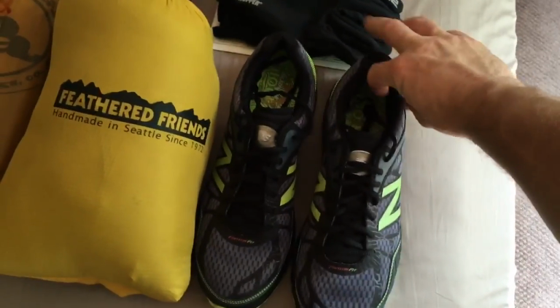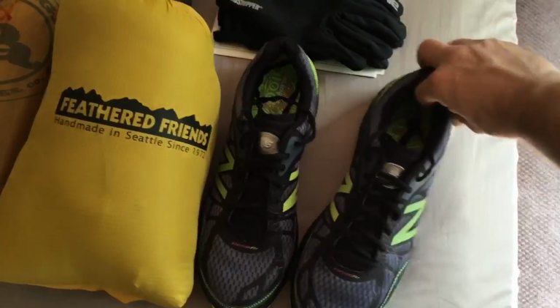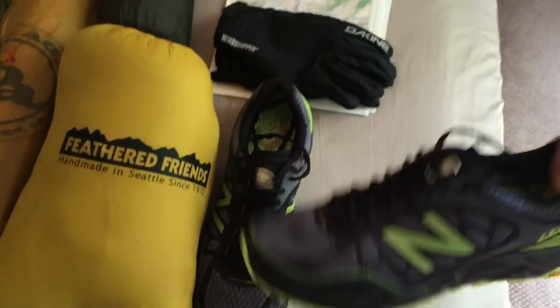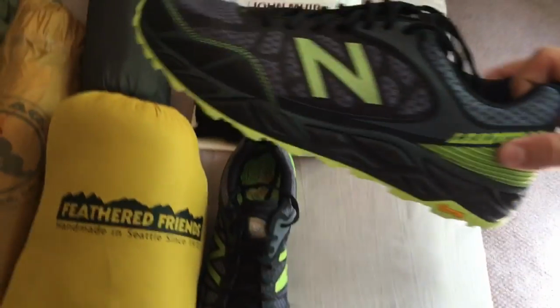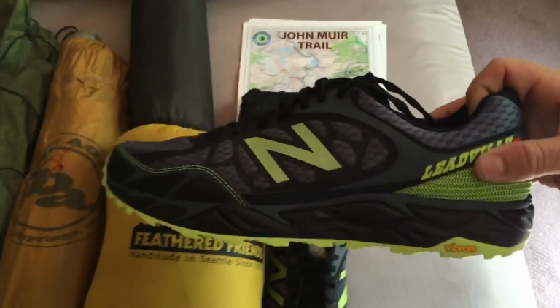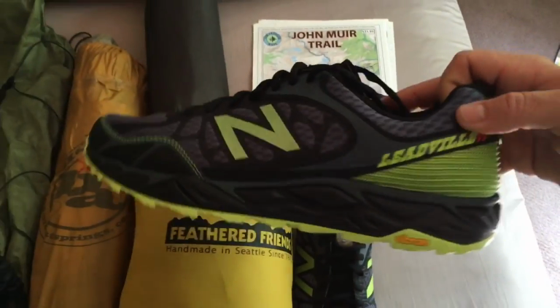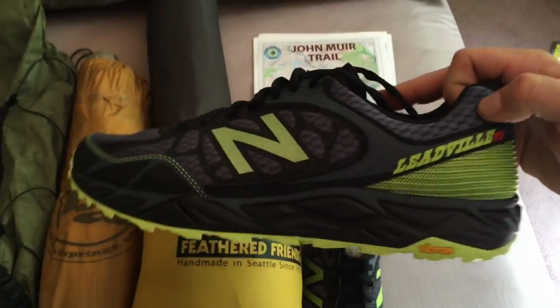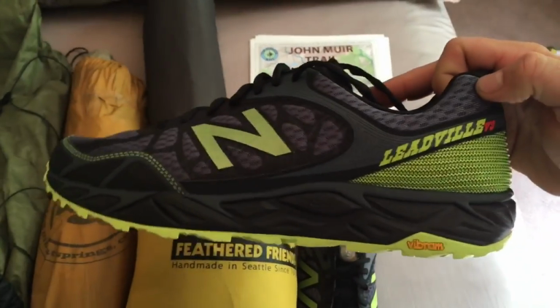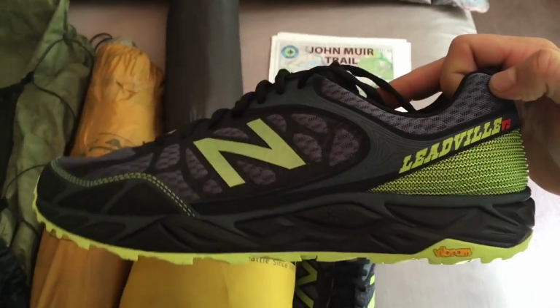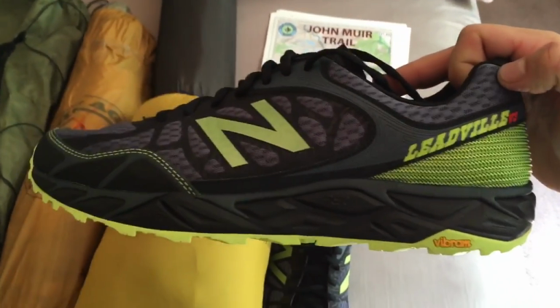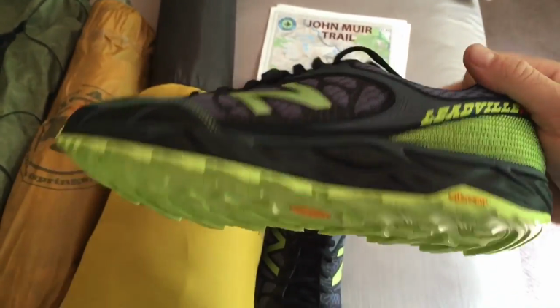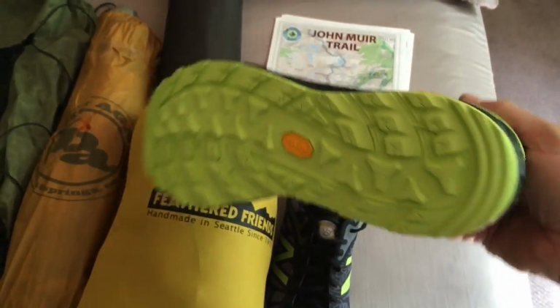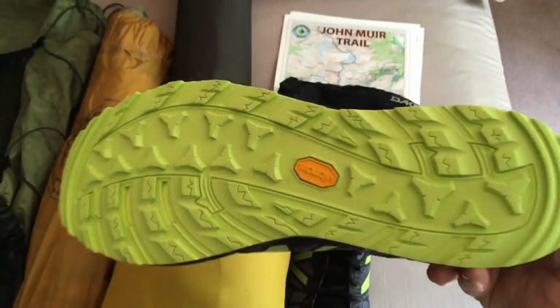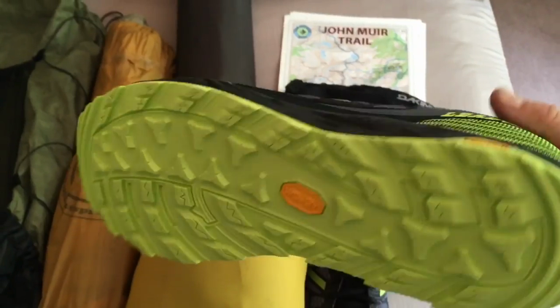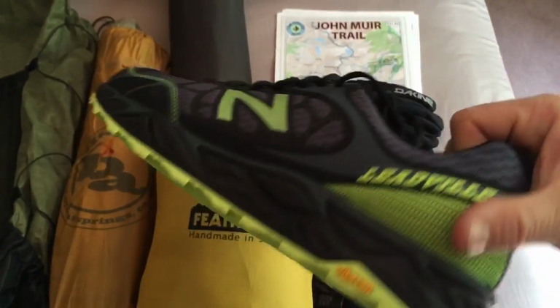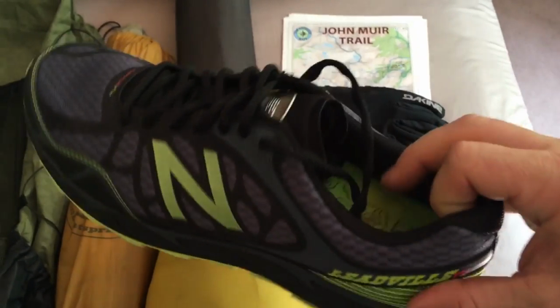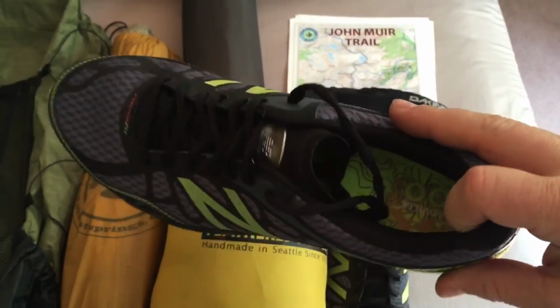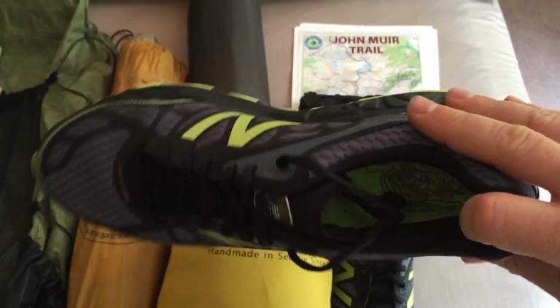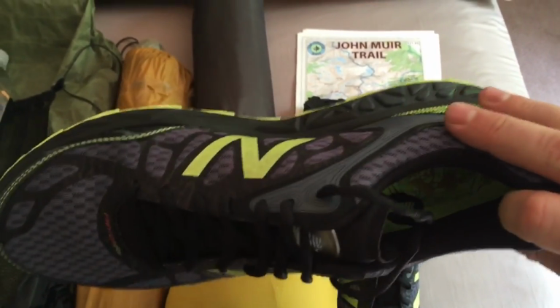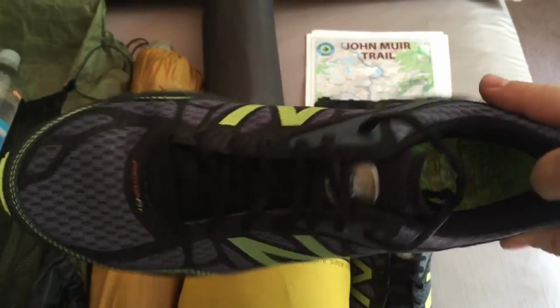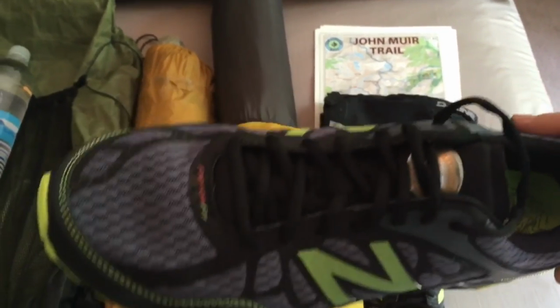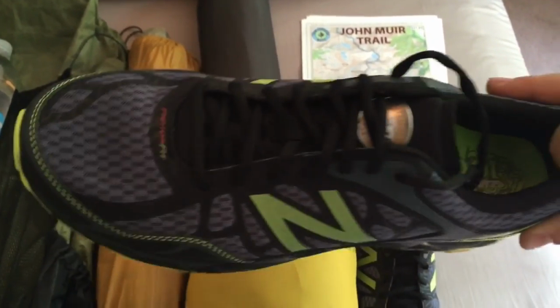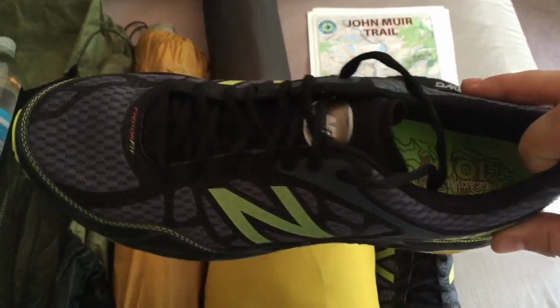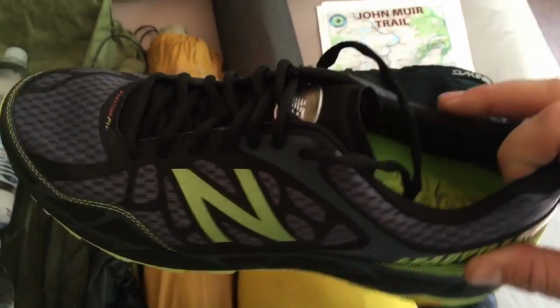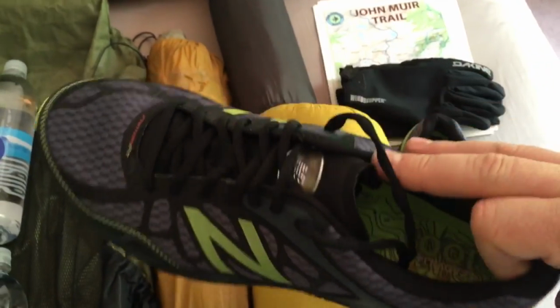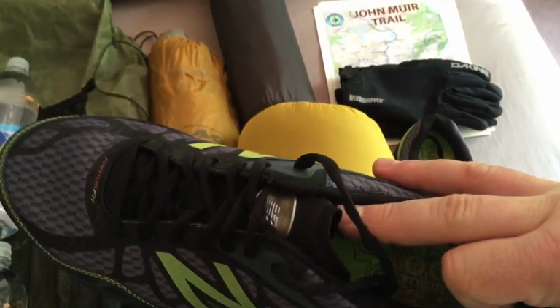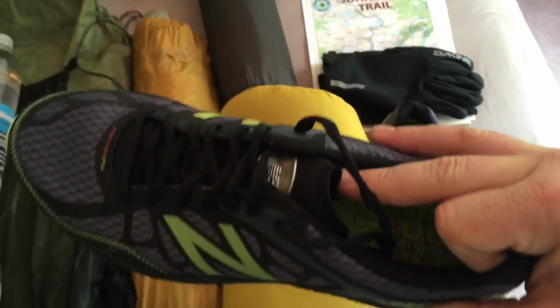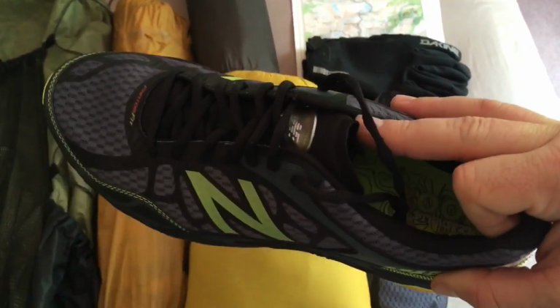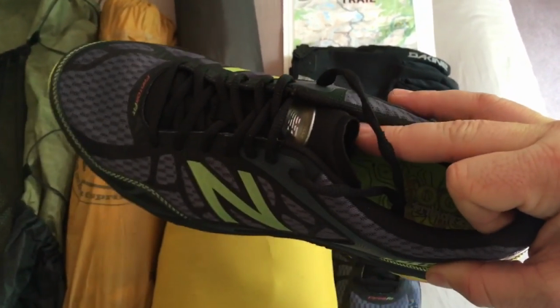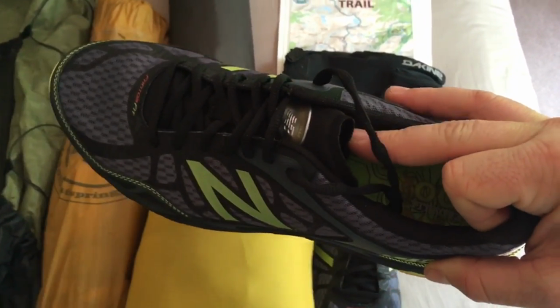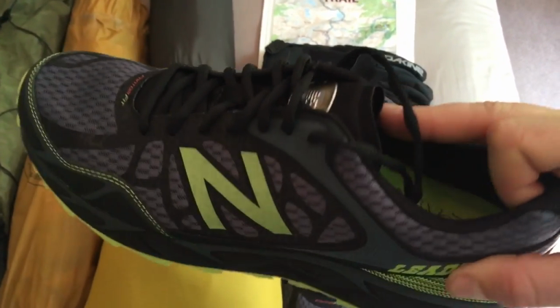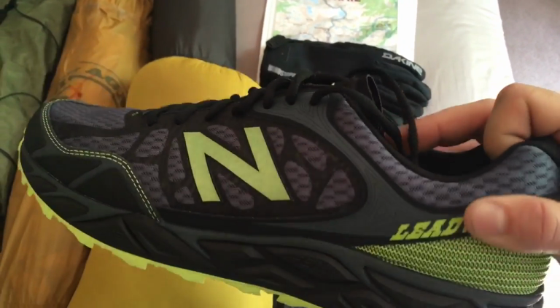Right here we have the New Balance Leadvilles version 3. I love these shoes. They're a nice trail running shoe. They have a big toe box and a gusseted tongue so that junk doesn't get in there.